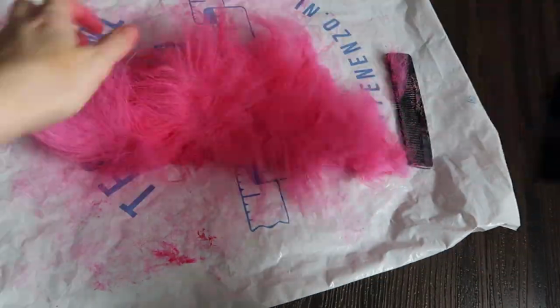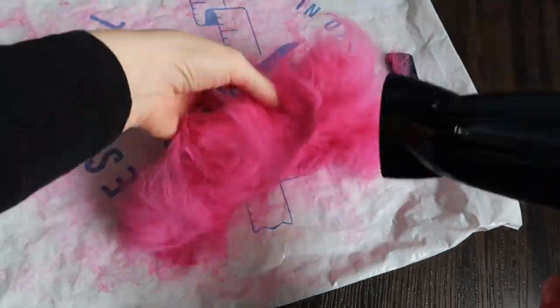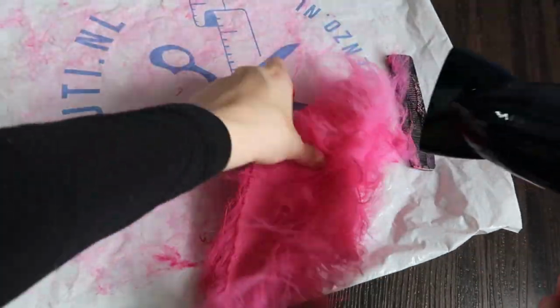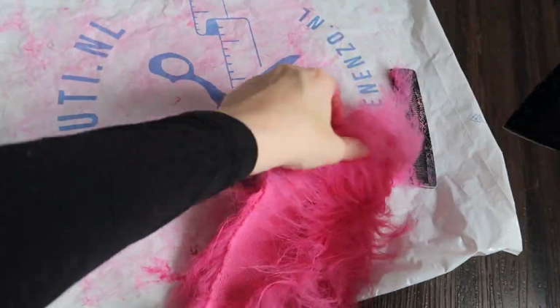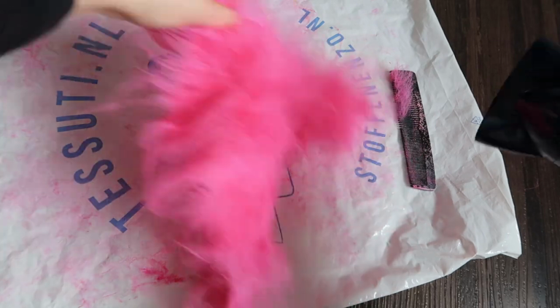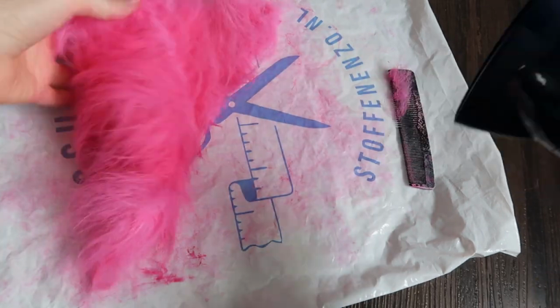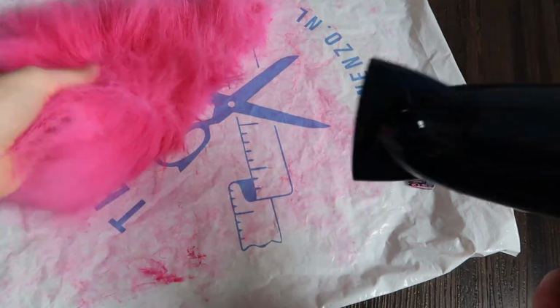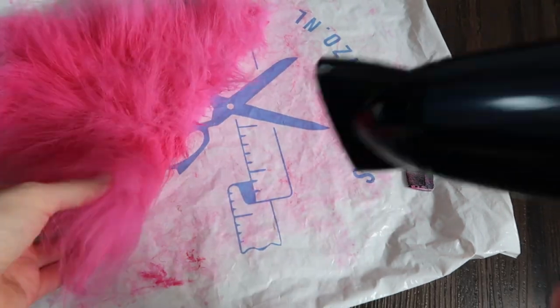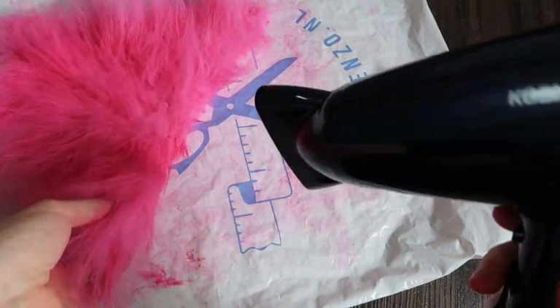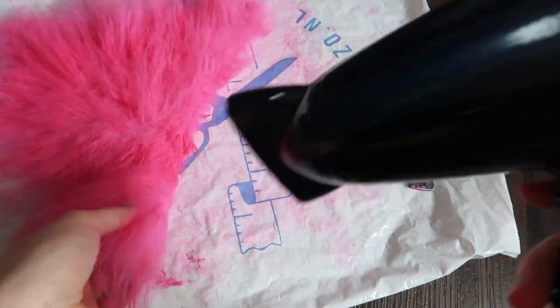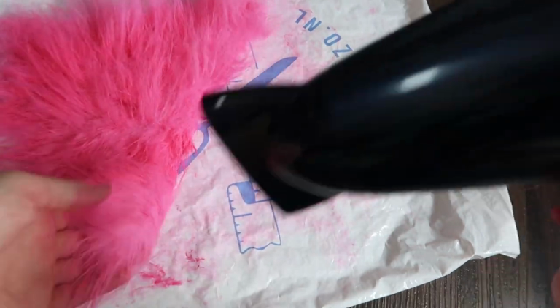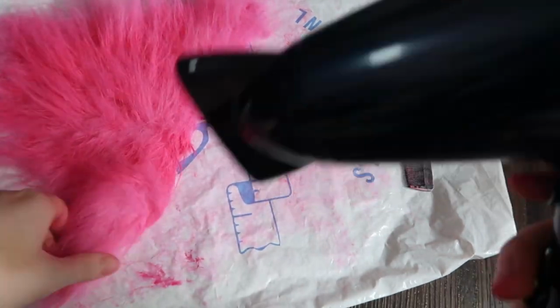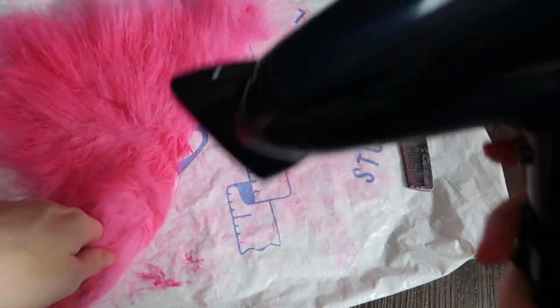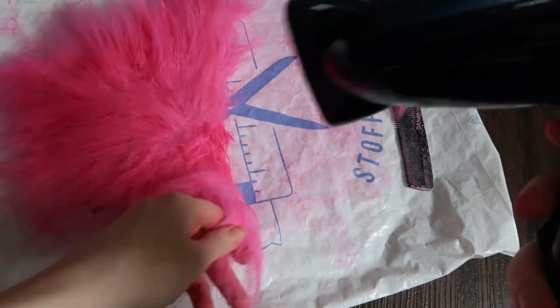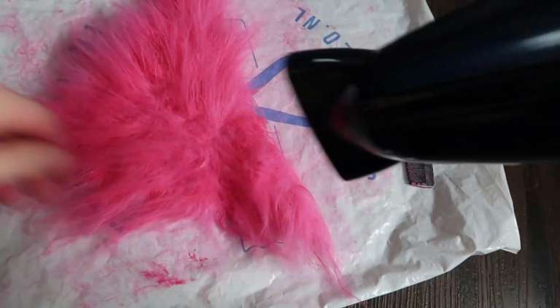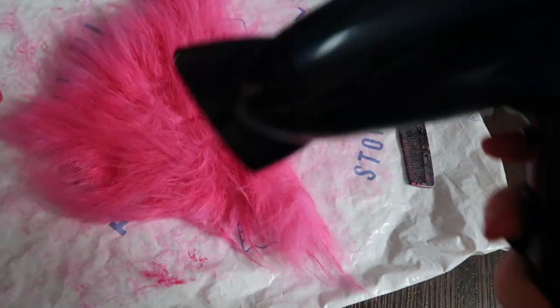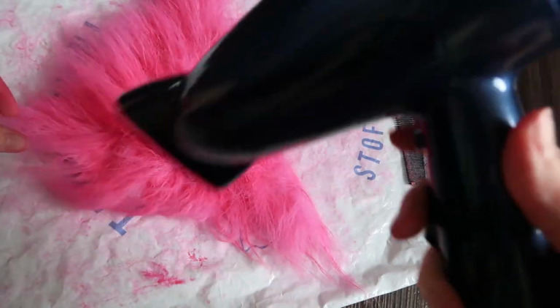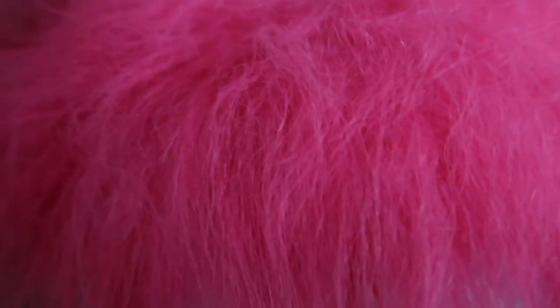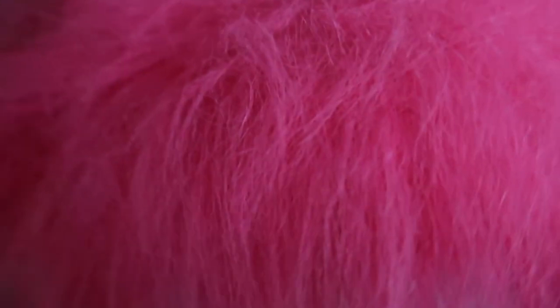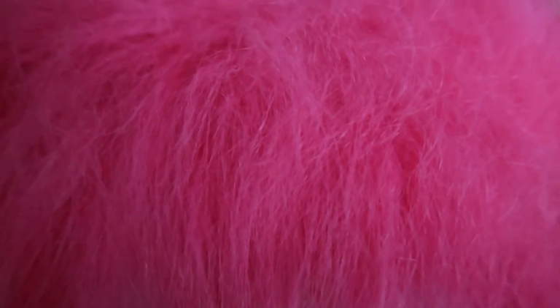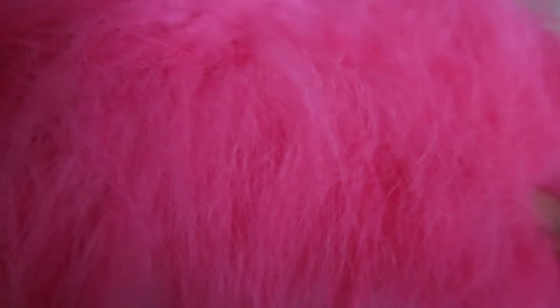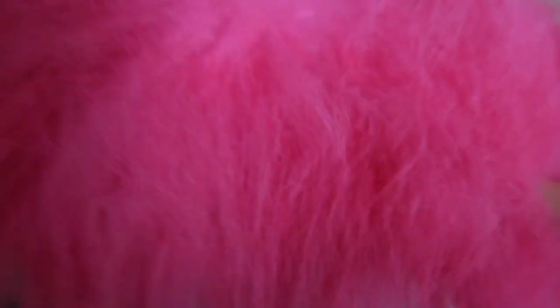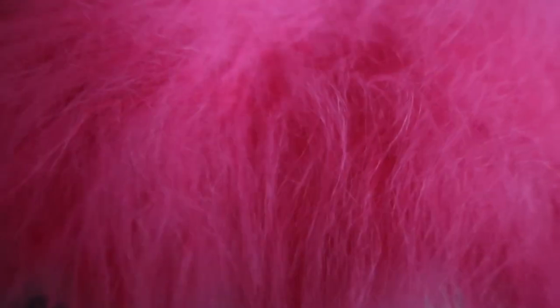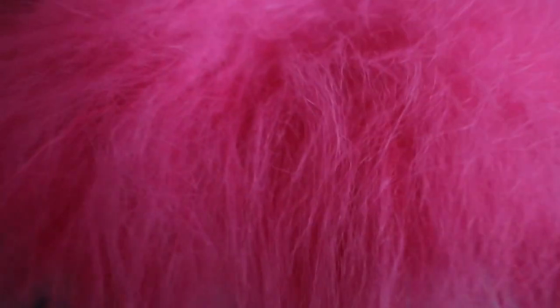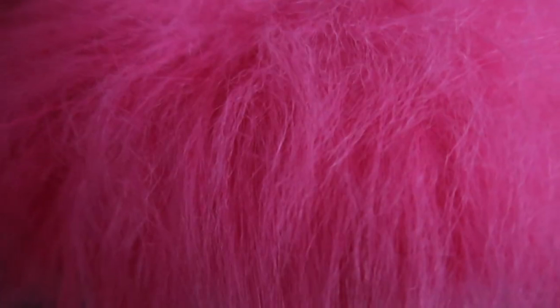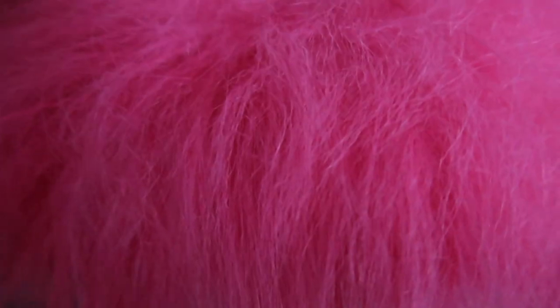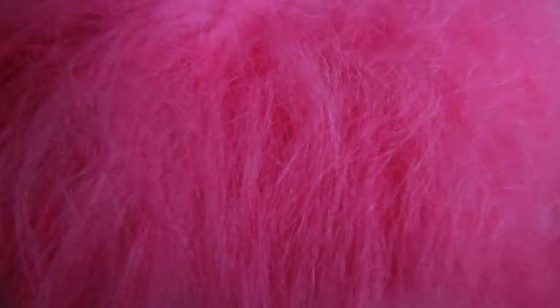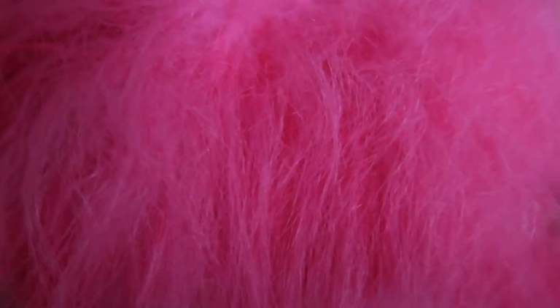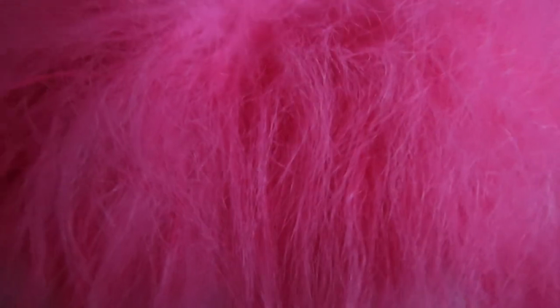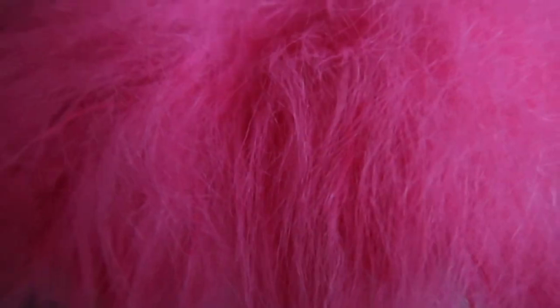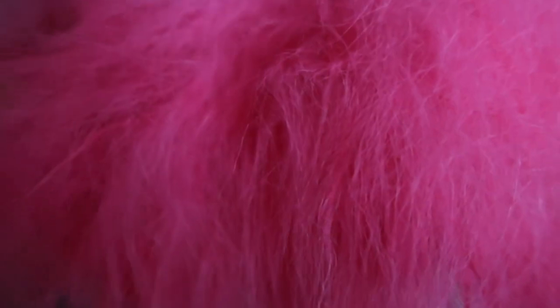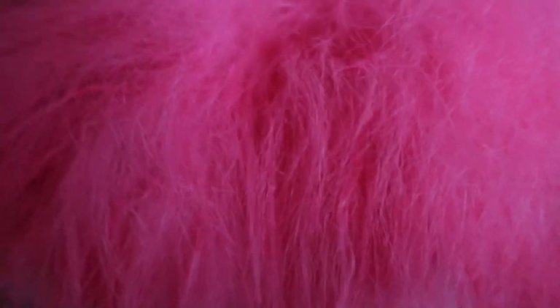I do recommend leaving it to dry with the hairdryer because the hairs will dry really fast, but the fabric underneath won't, and wet fabric is very hard to sew, so just leave it to dry completely while you're sleeping.